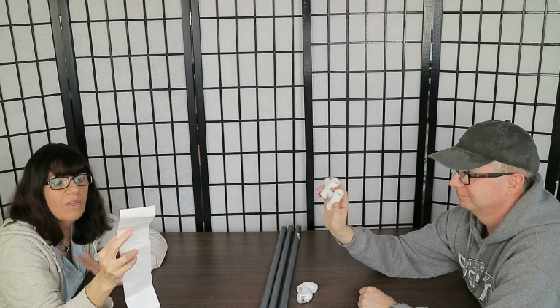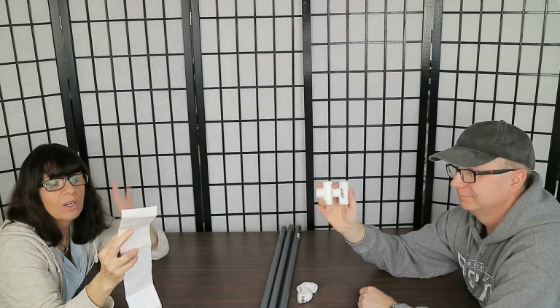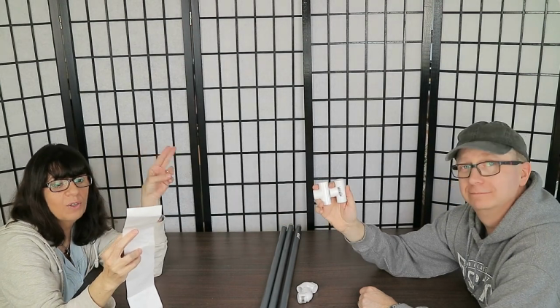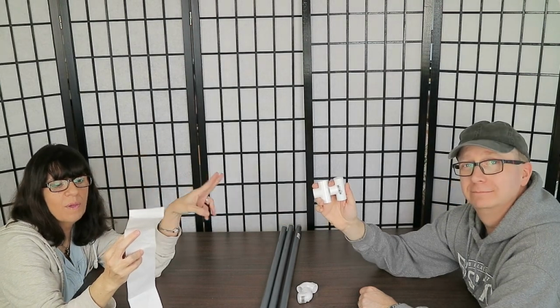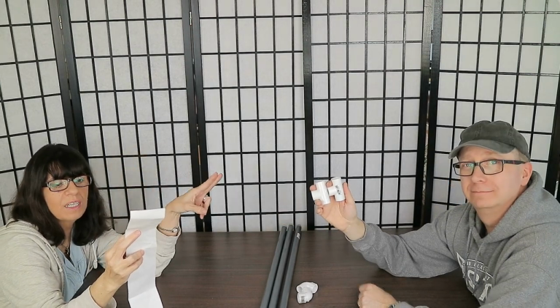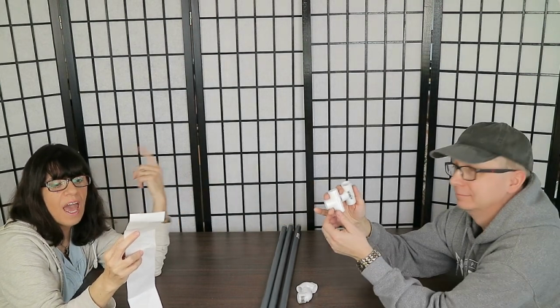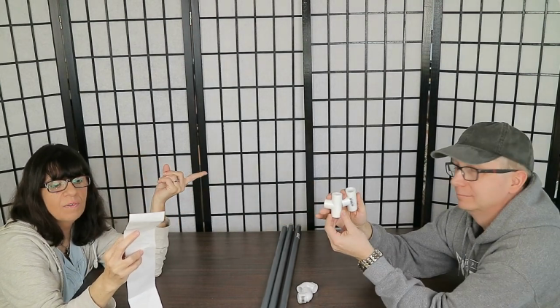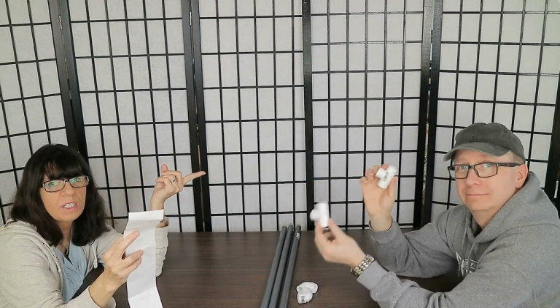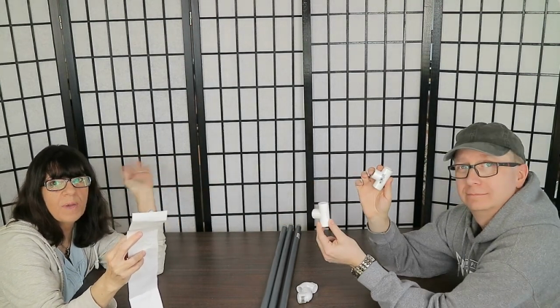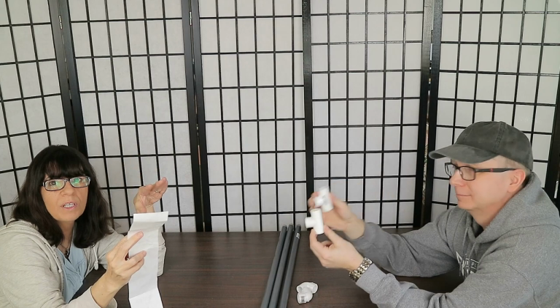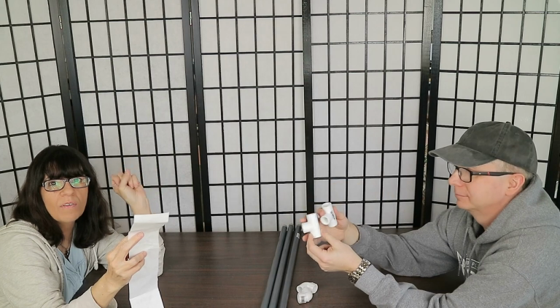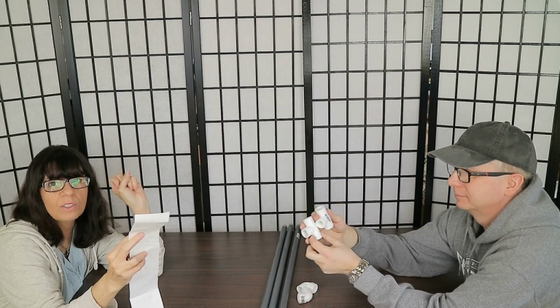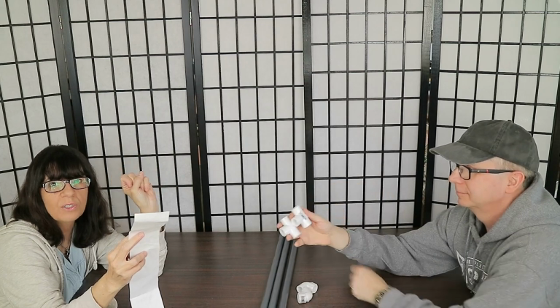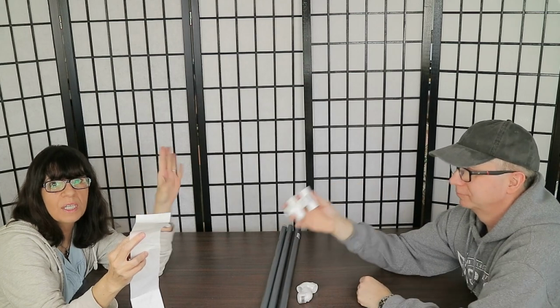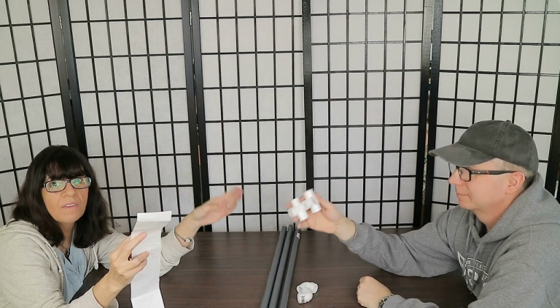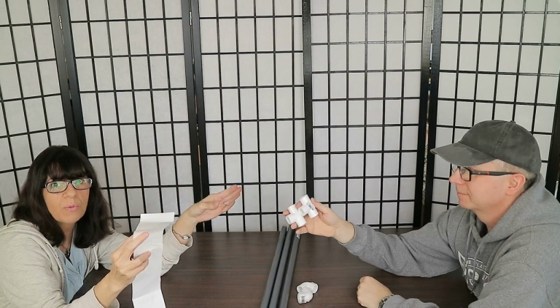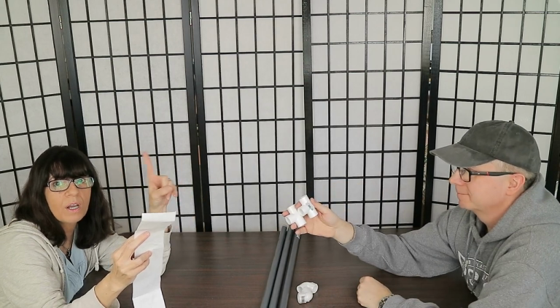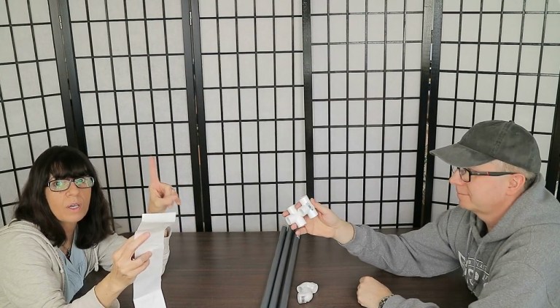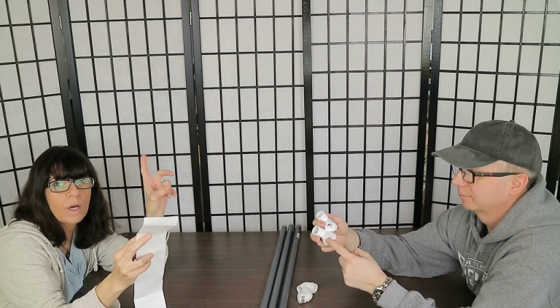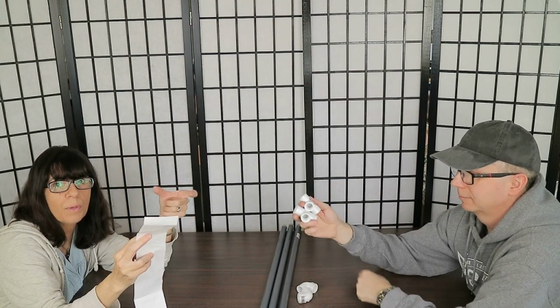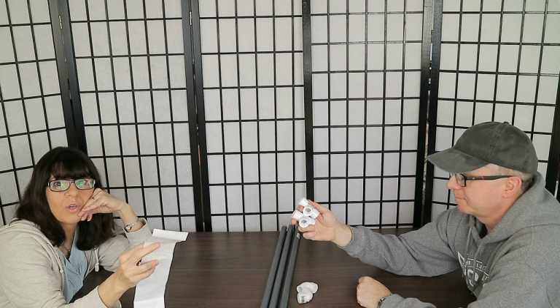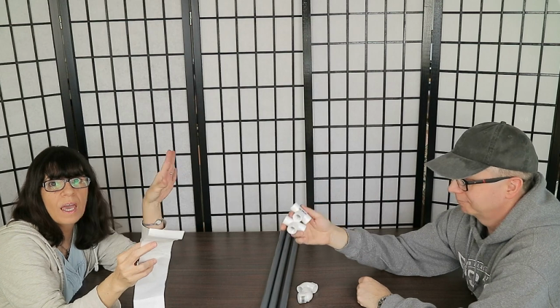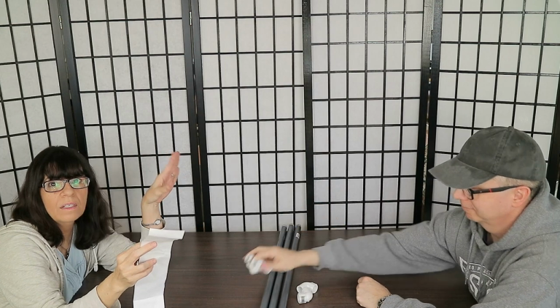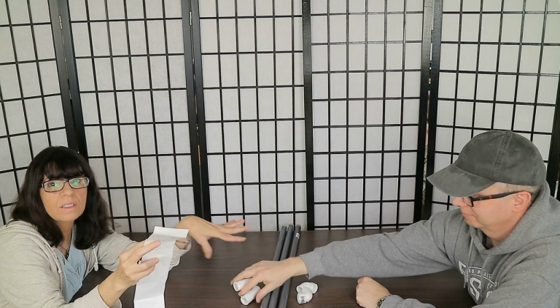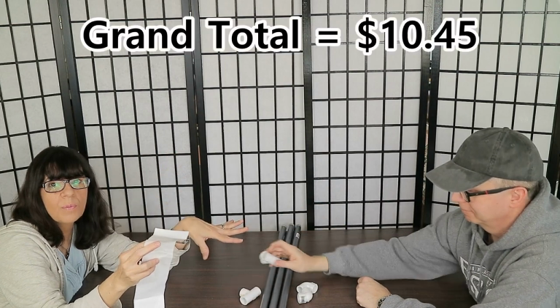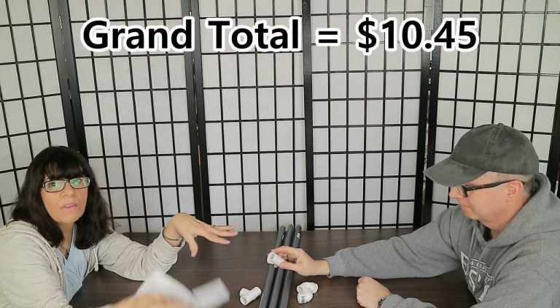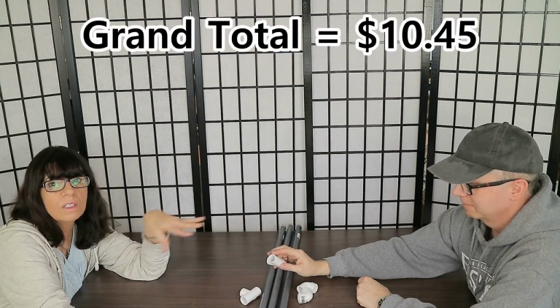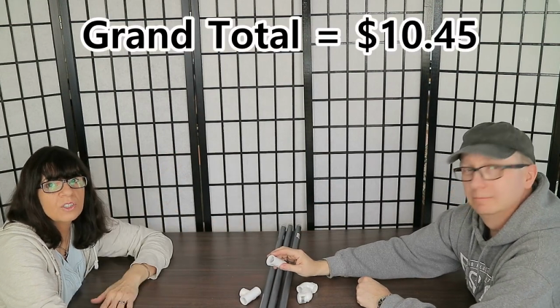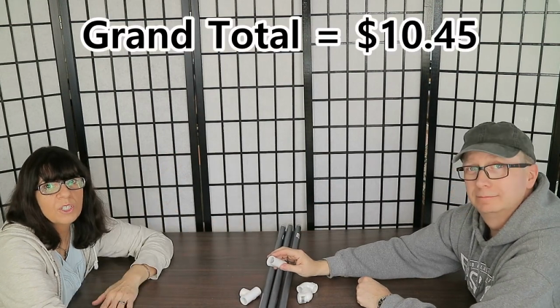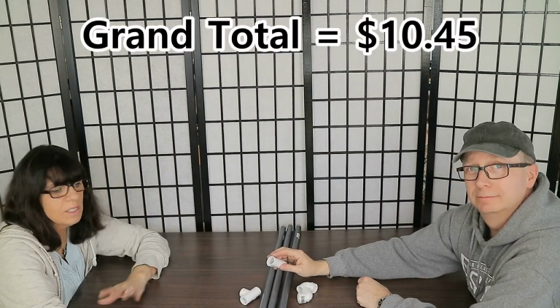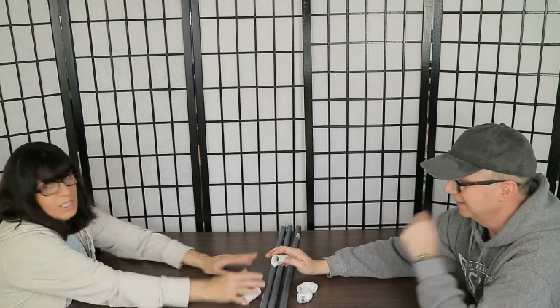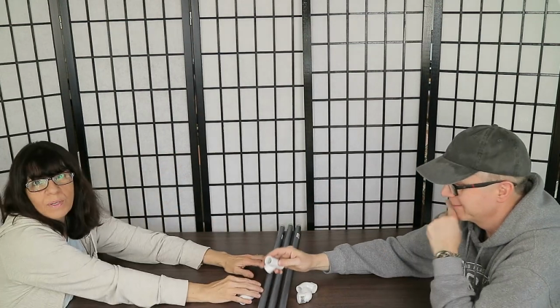The last fitting you need is the female tee. There are two of those at 51 cents each, making a total of $1.02. These are threaded on only one opening. Now we're going to put them together and show you what the frame looks like.